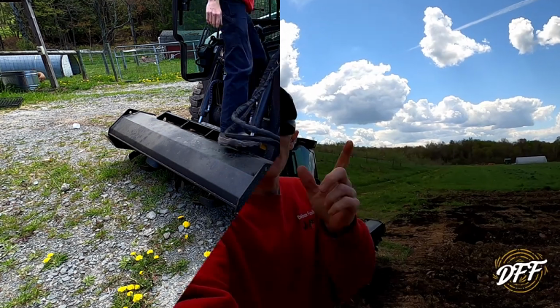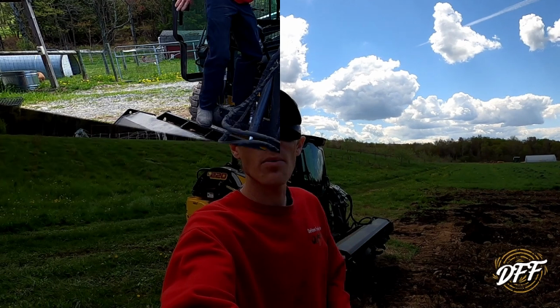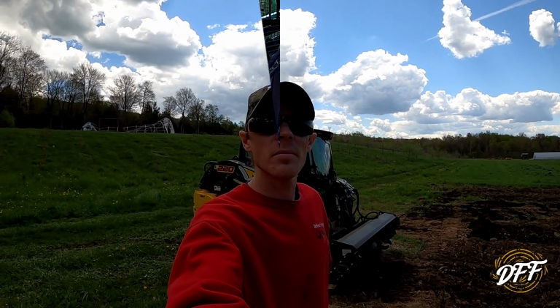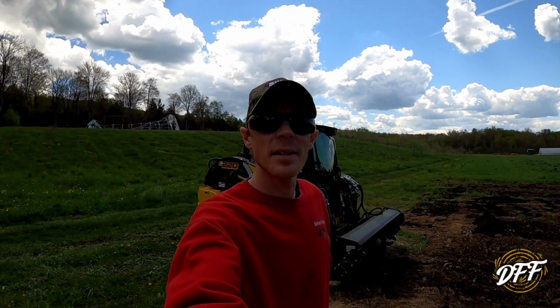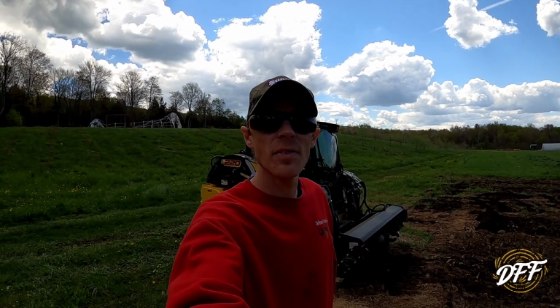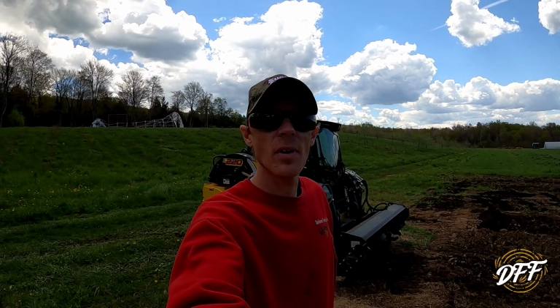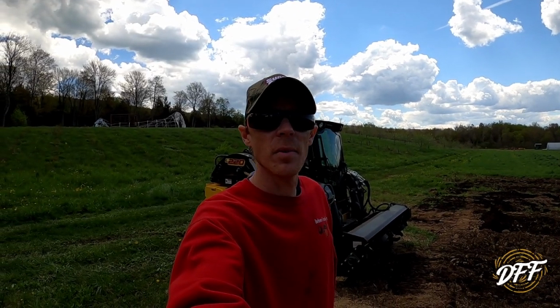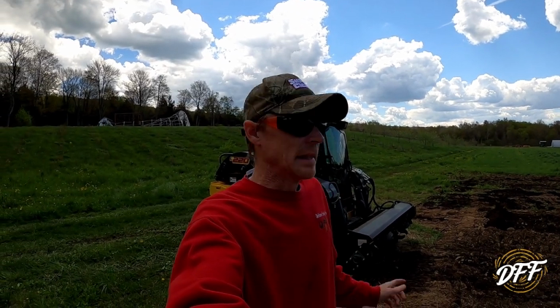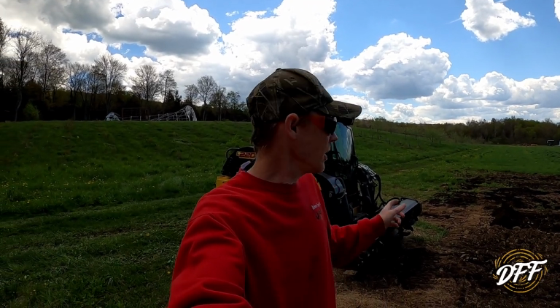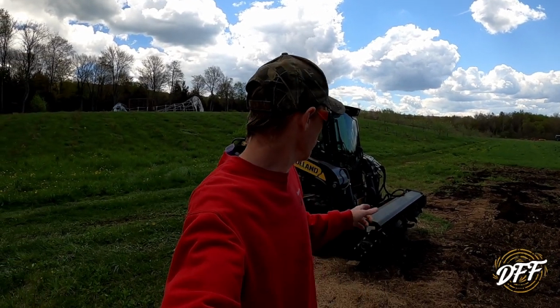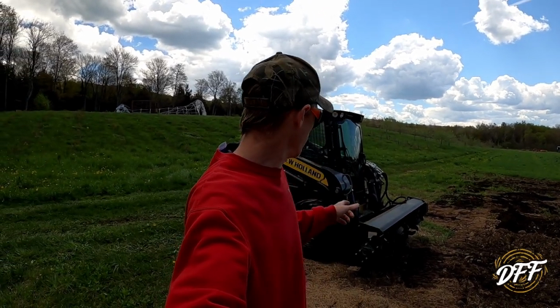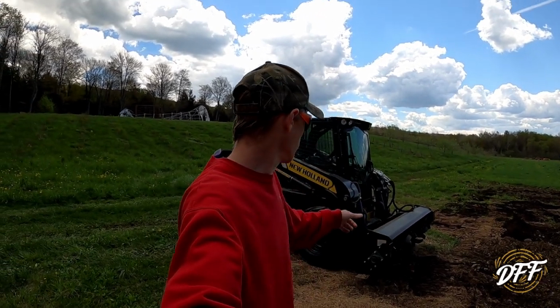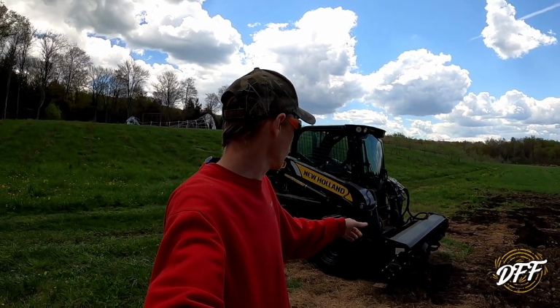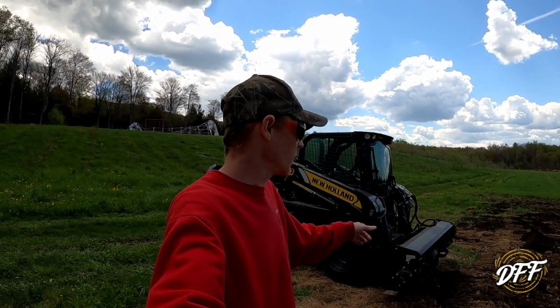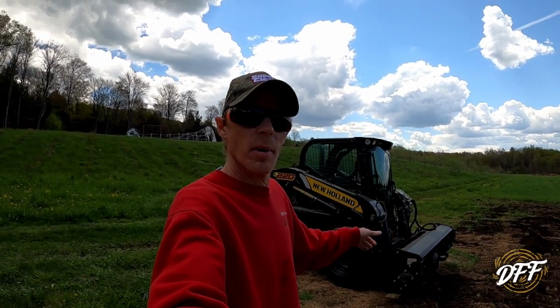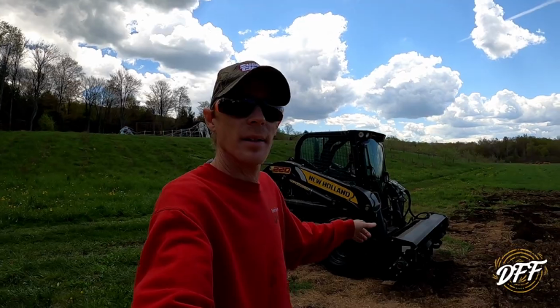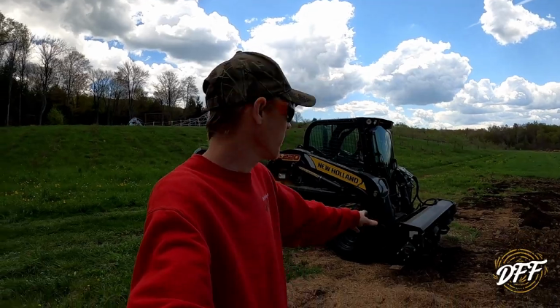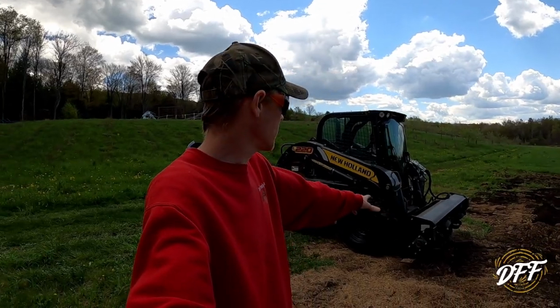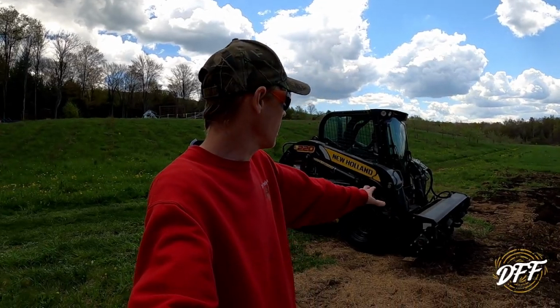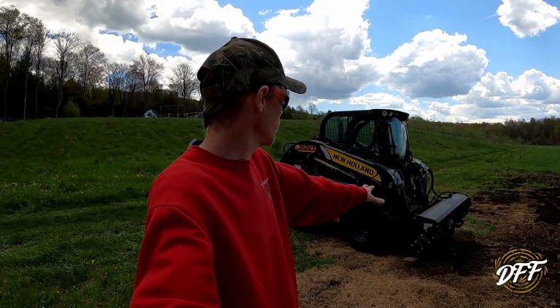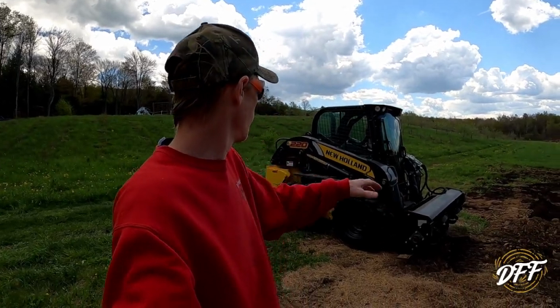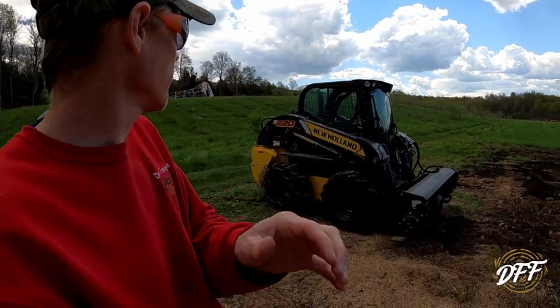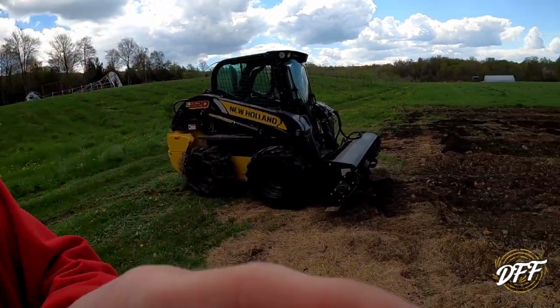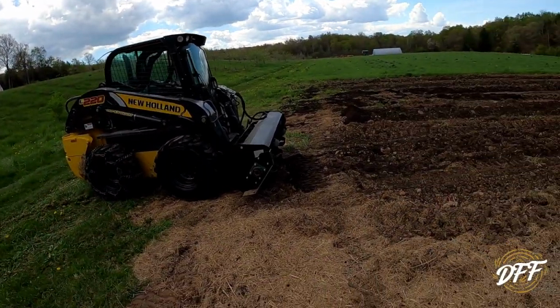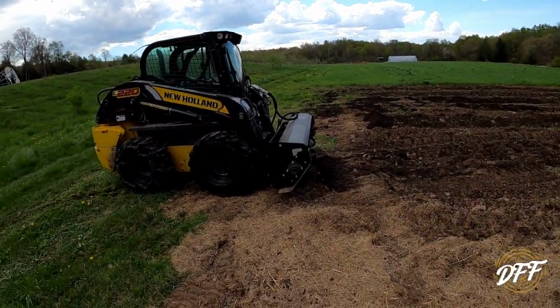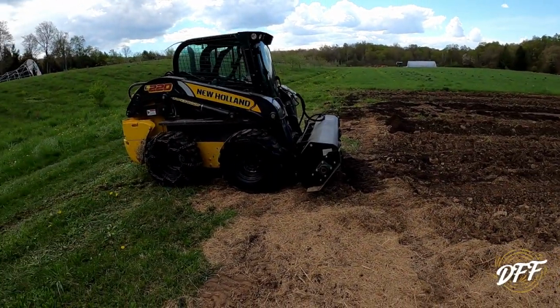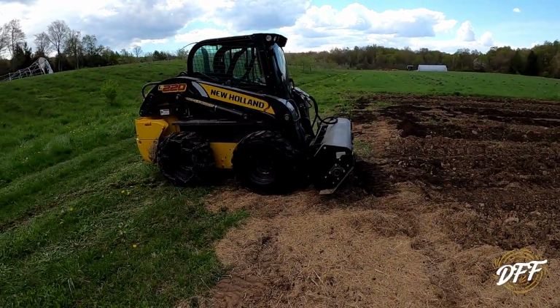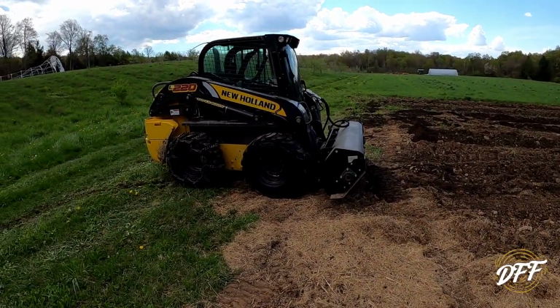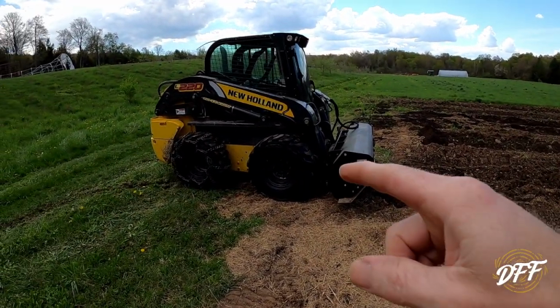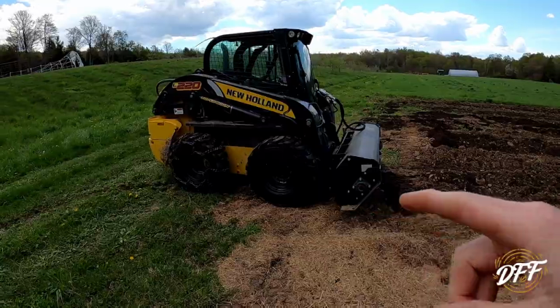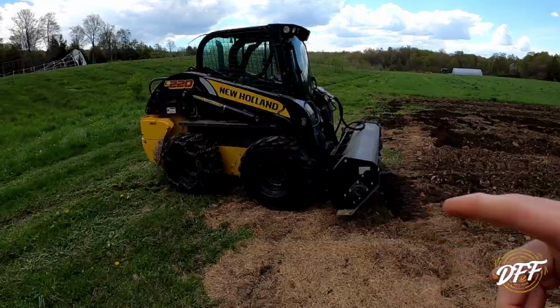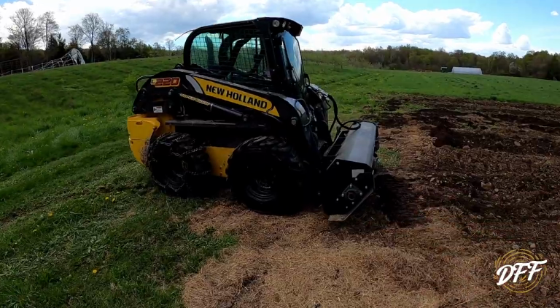Hey buddy, welcome back to Dehaven Family Farm. Today we're going to be trying out this rototiller I bought for the skid steer. We have it on our New Holland L220.